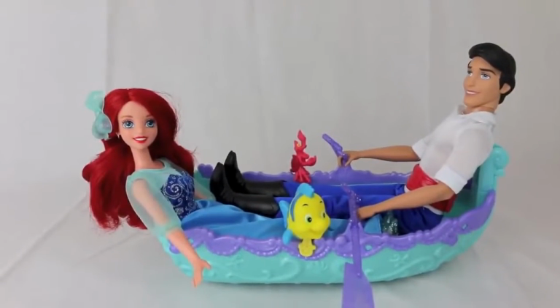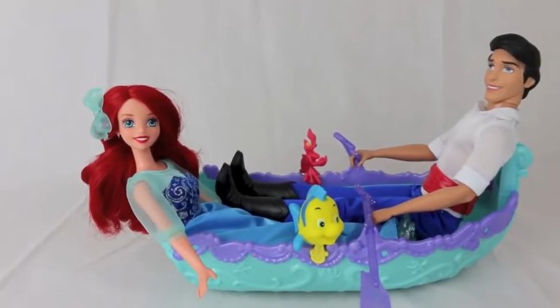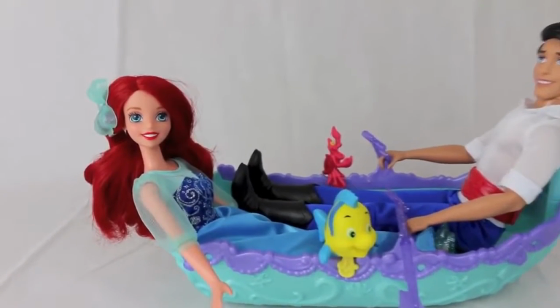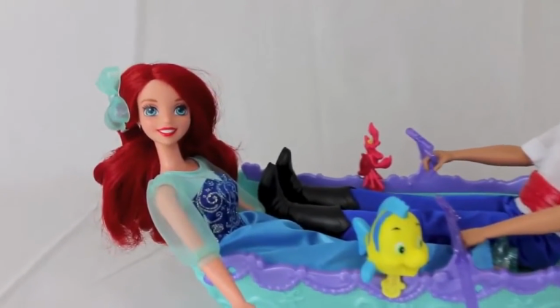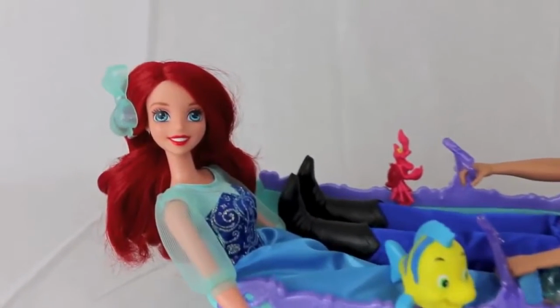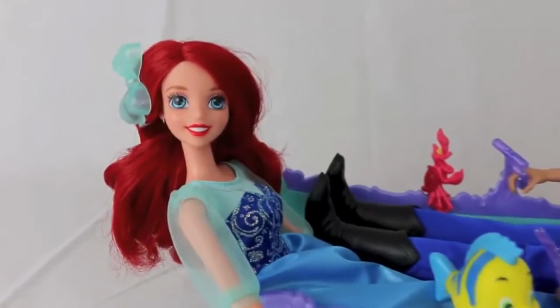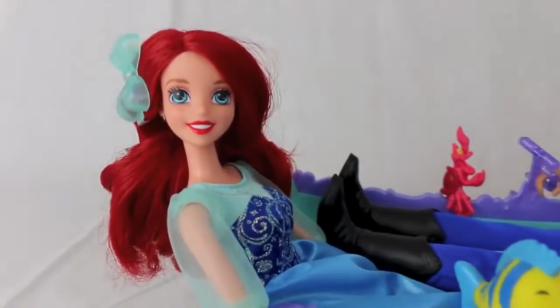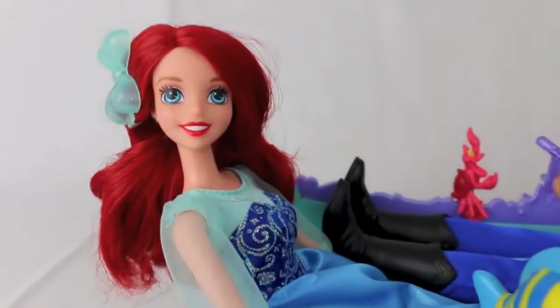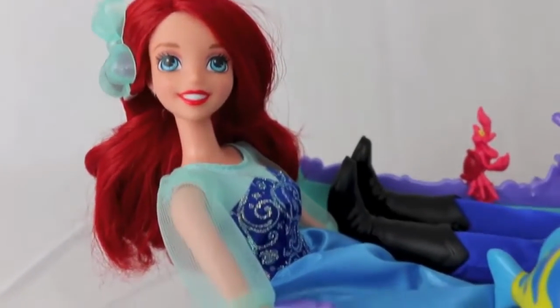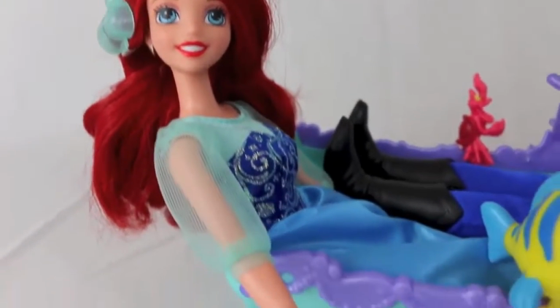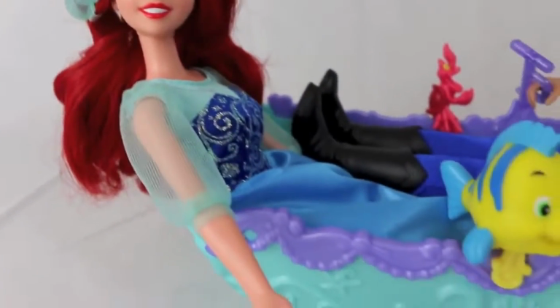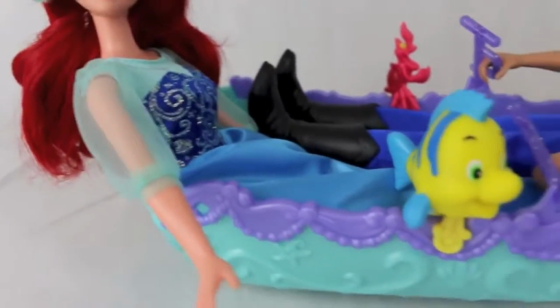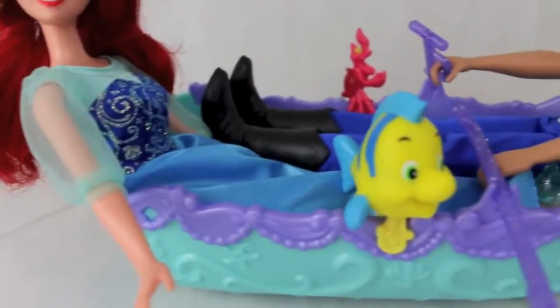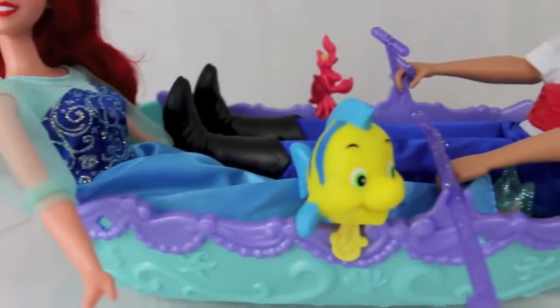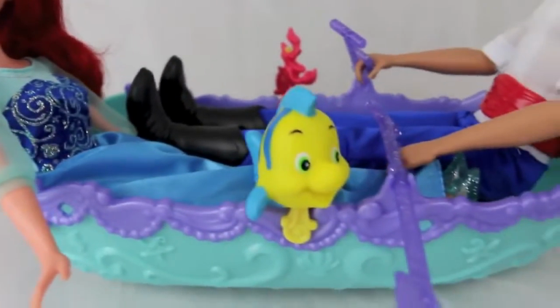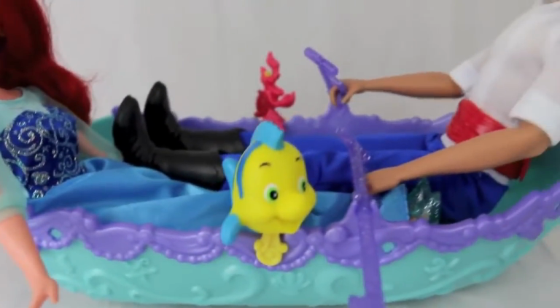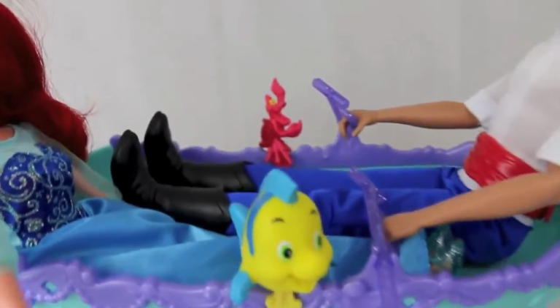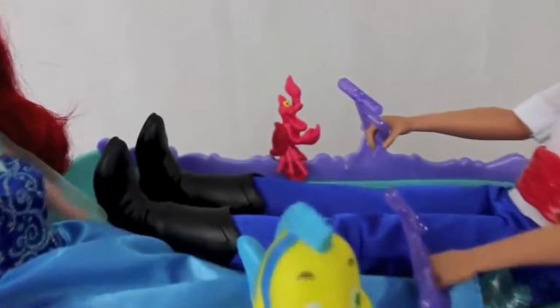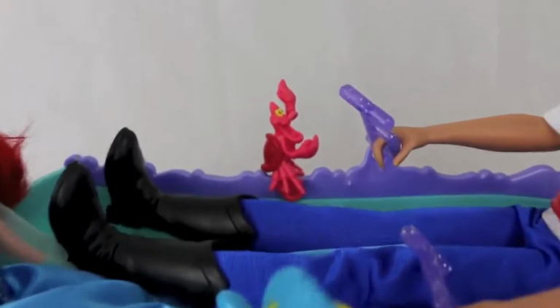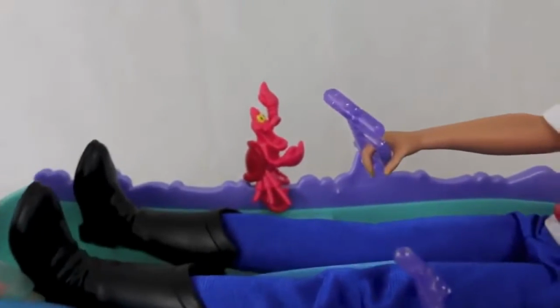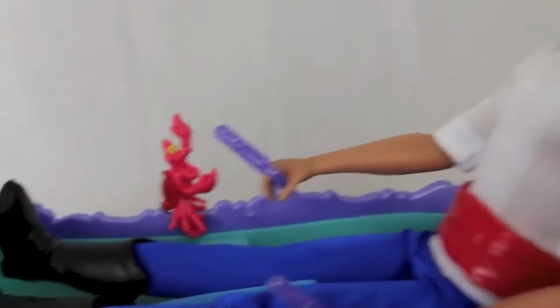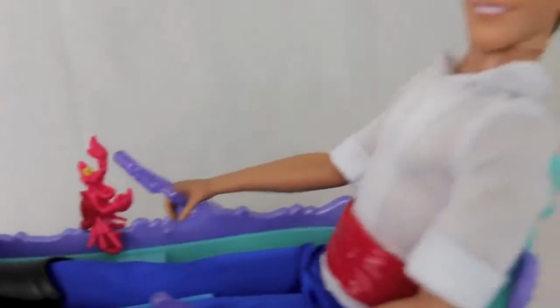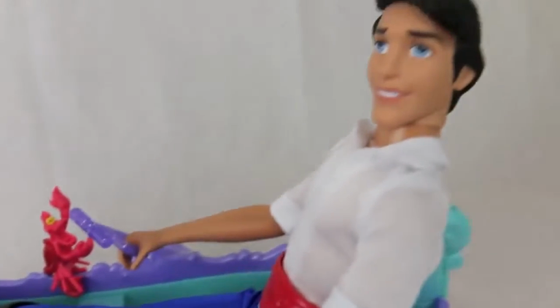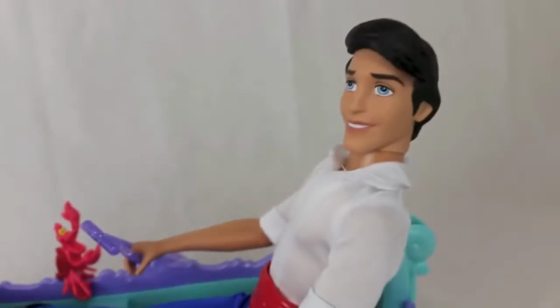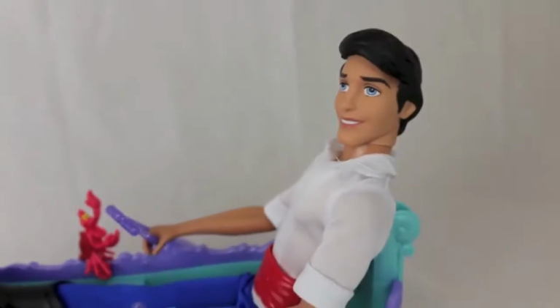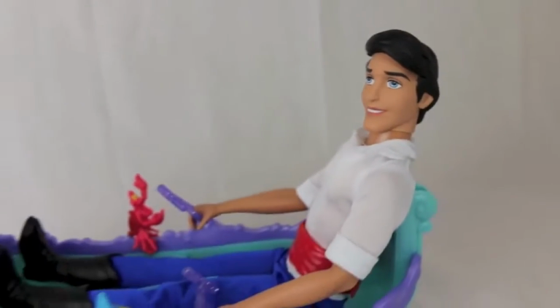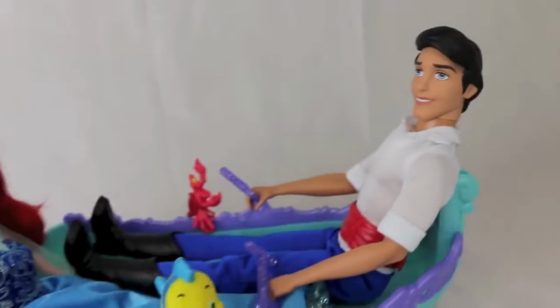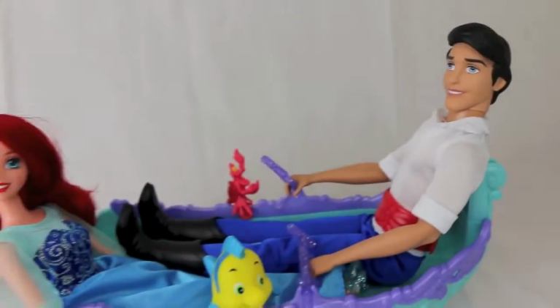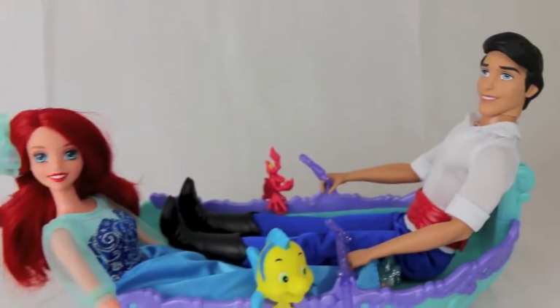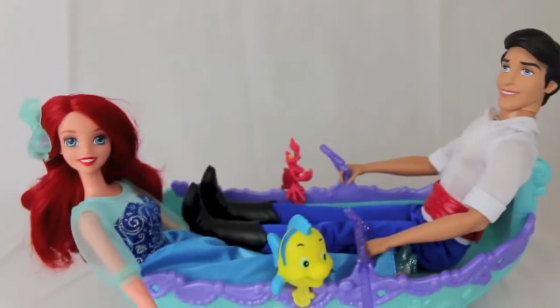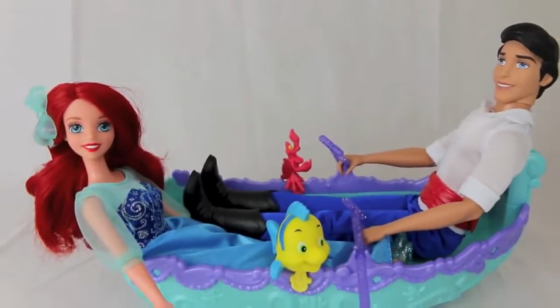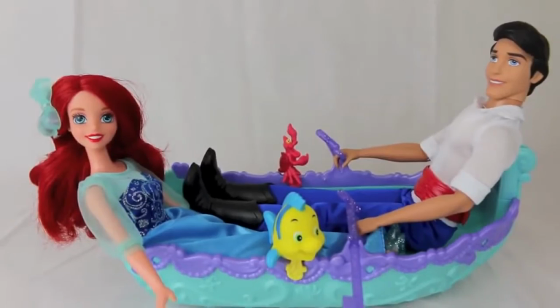This Lagoon gift set comes with Ariel when she is a human. It also includes her fish friend Flounder and Sebastian the Crab, along with Prince Eric and the boat that they are sitting in.